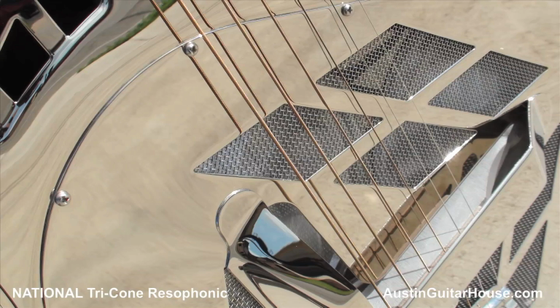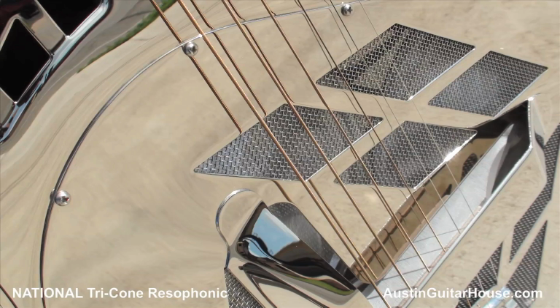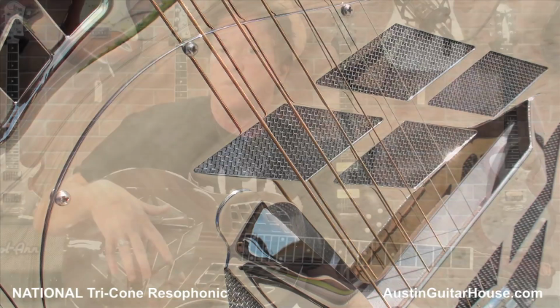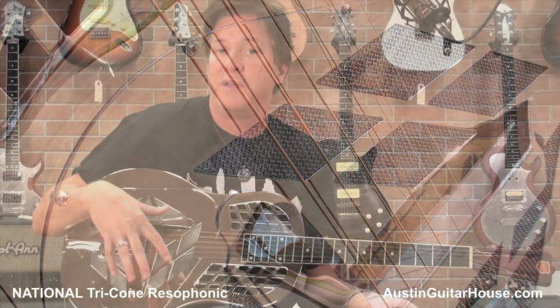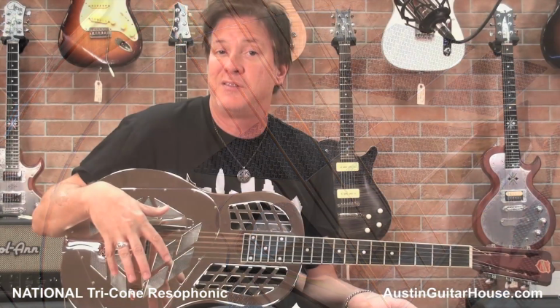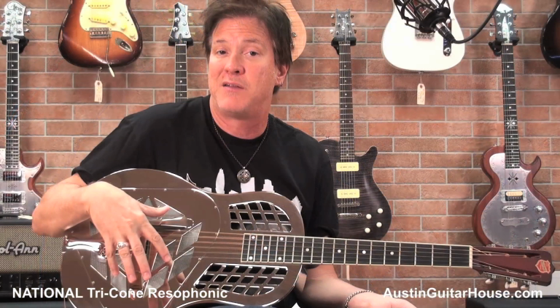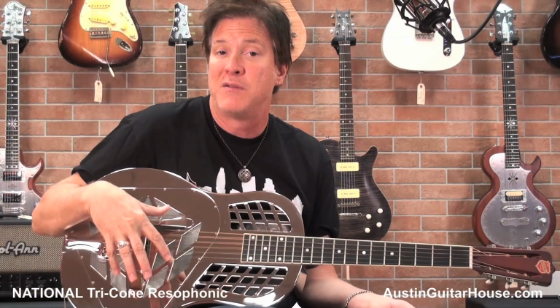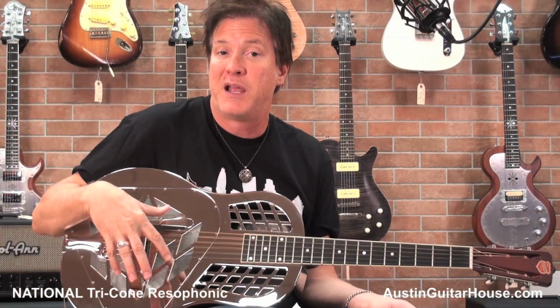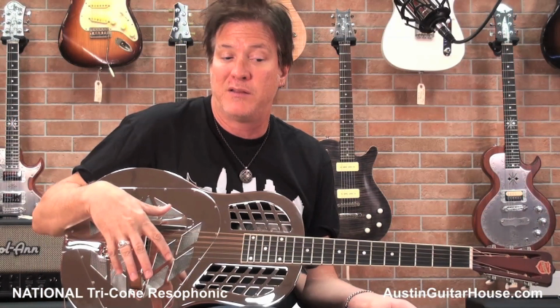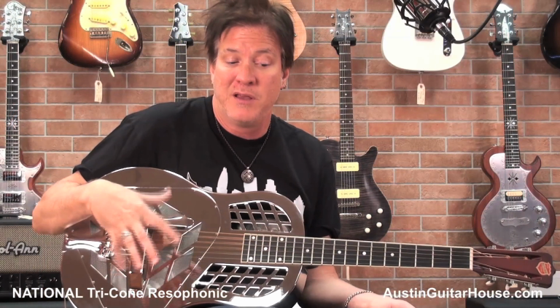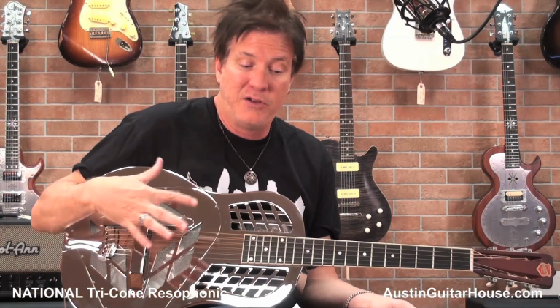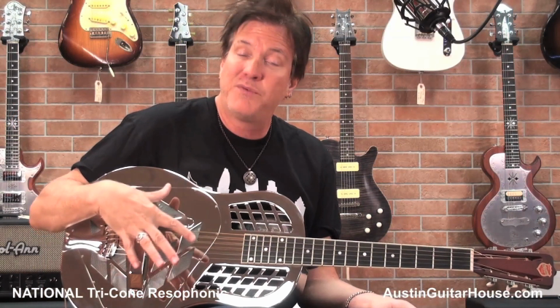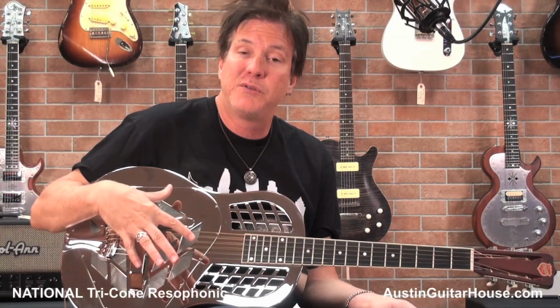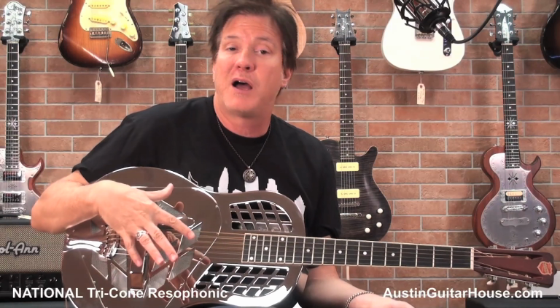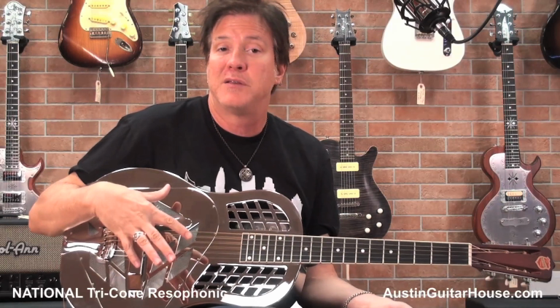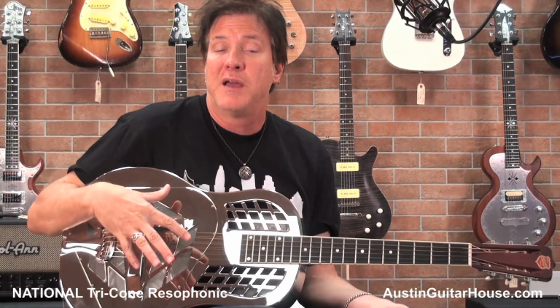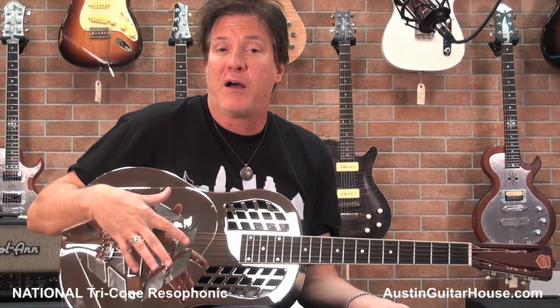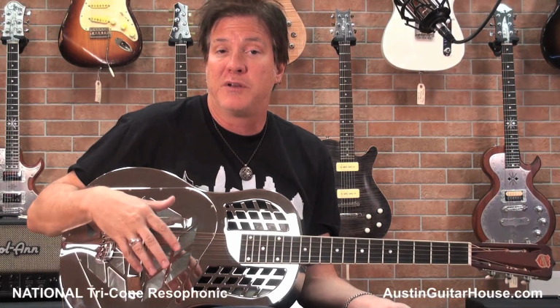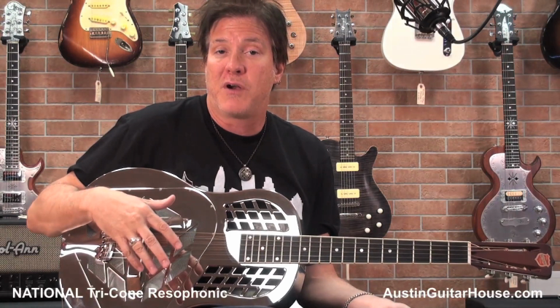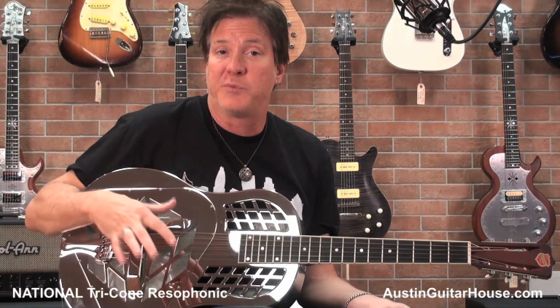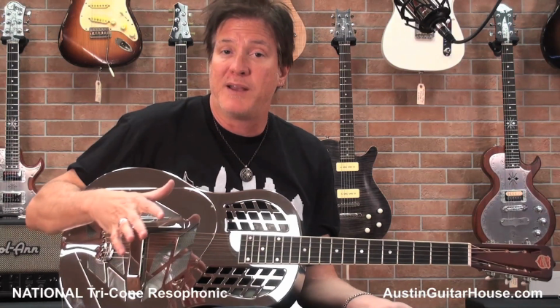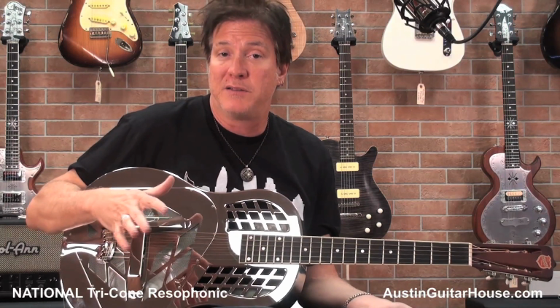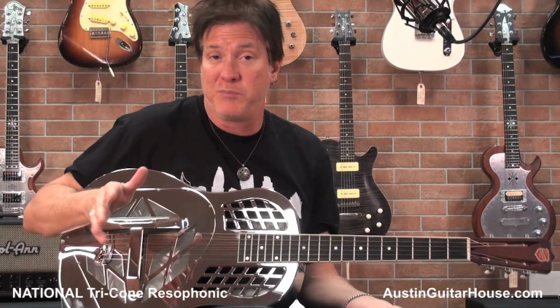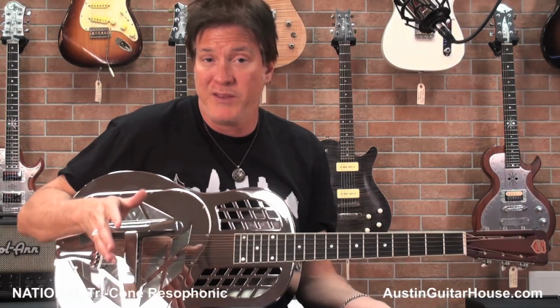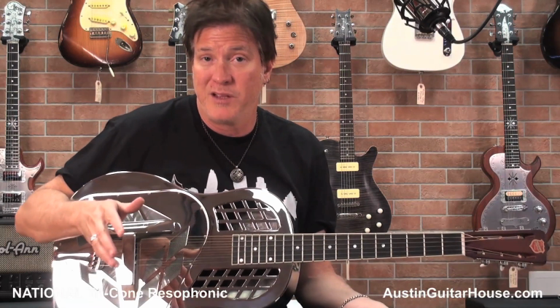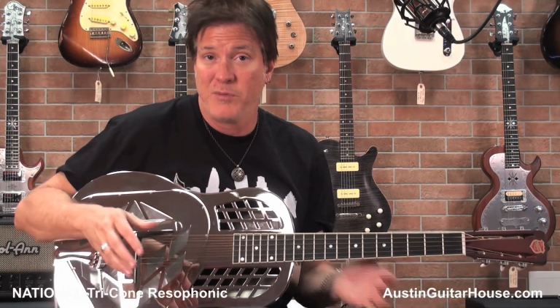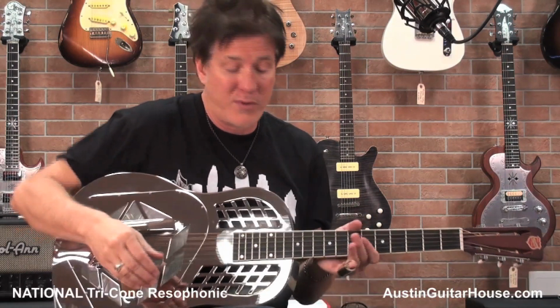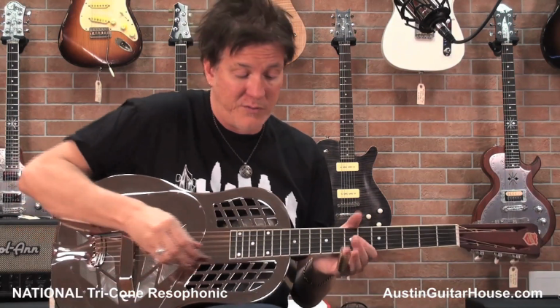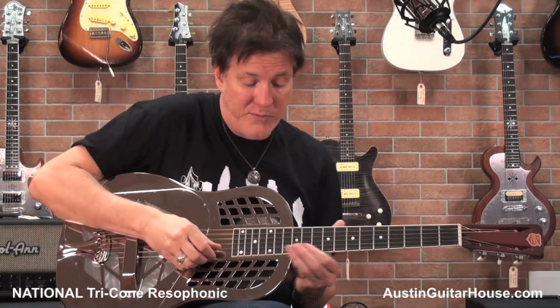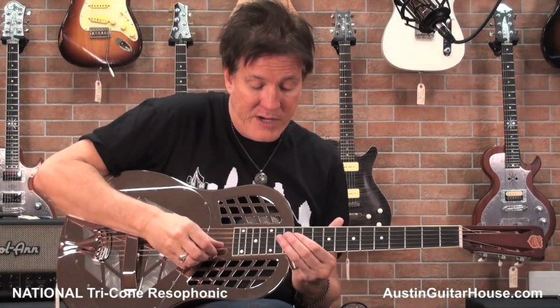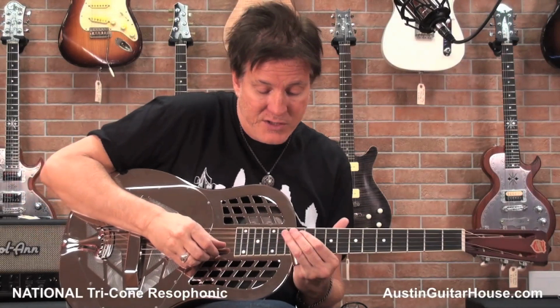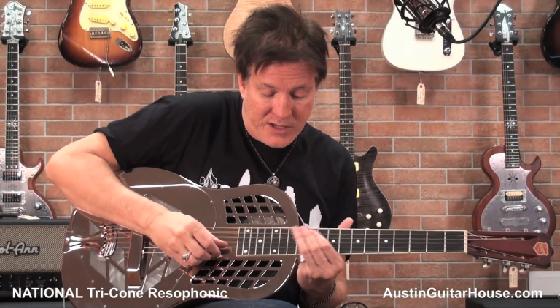I've always wanted one of these. They sound ridiculous. You can get these through Oz at Austin Guitar House. But right now, I'd just like to play this thing a little bit more because it's a beautiful sound. Check this out.